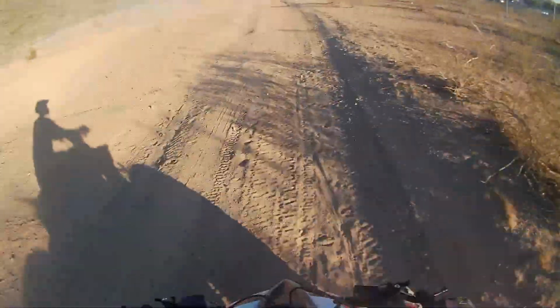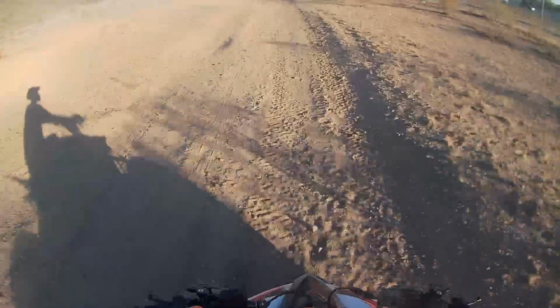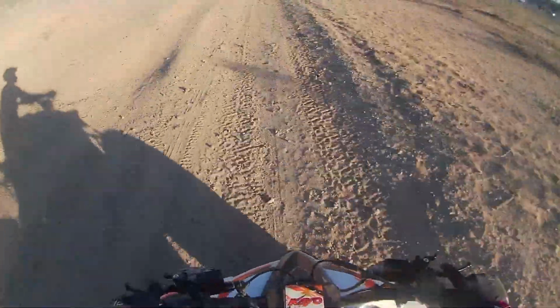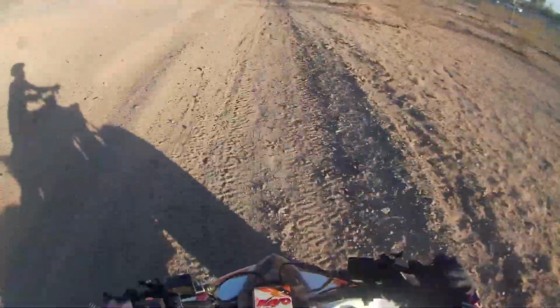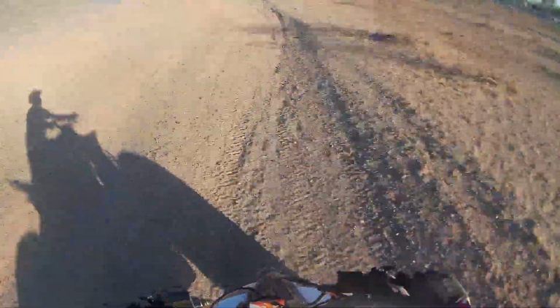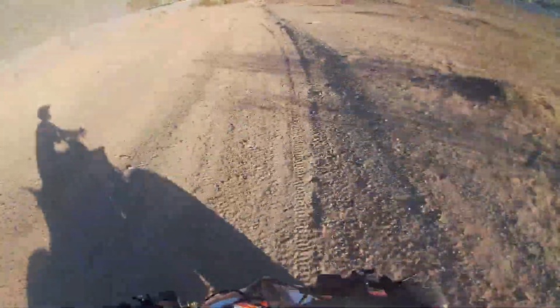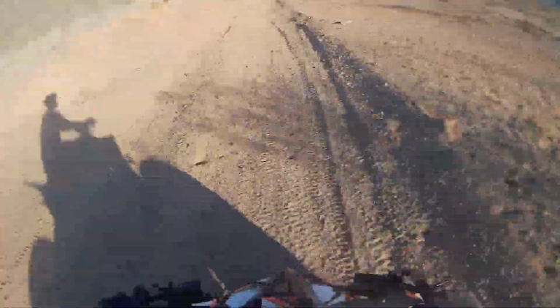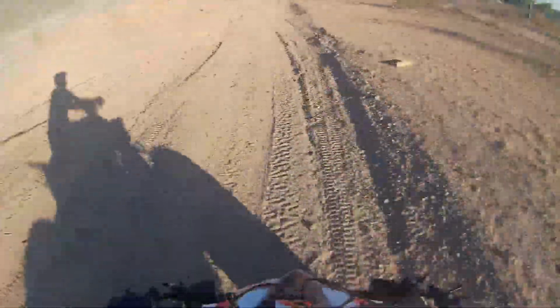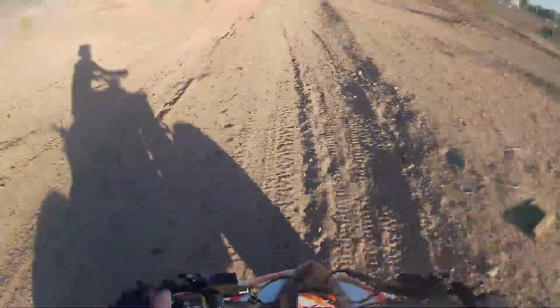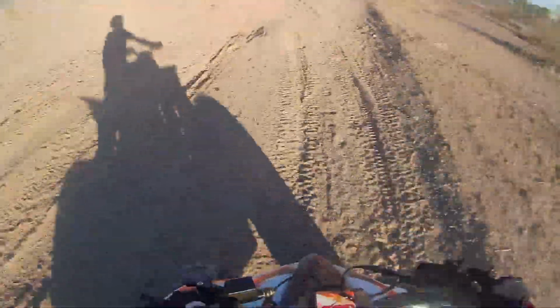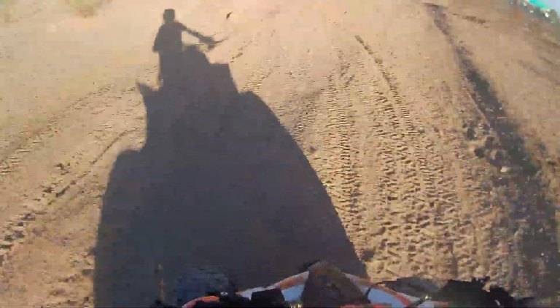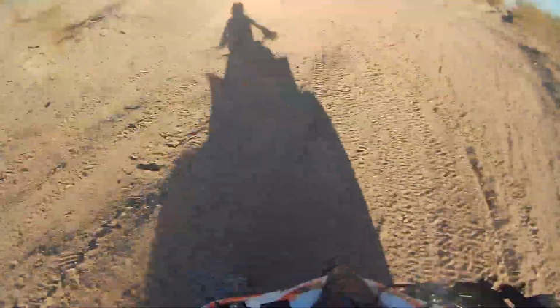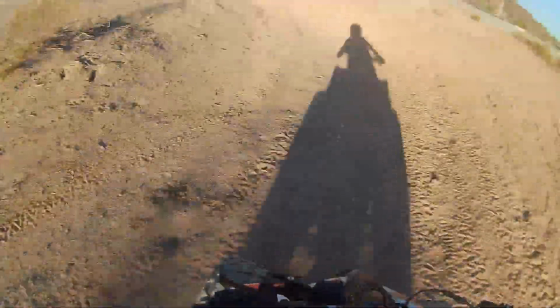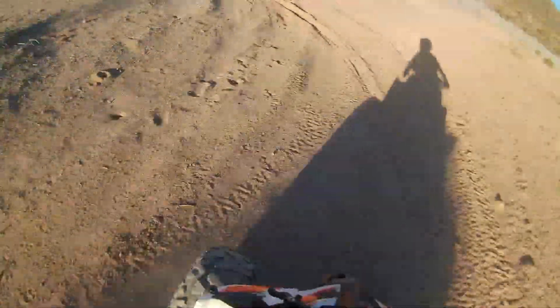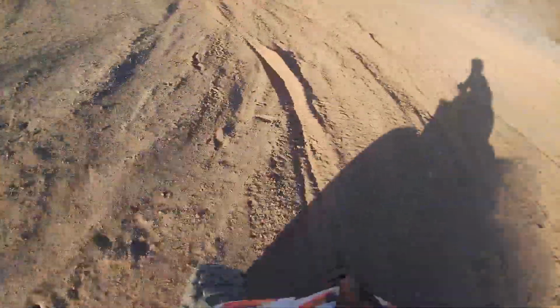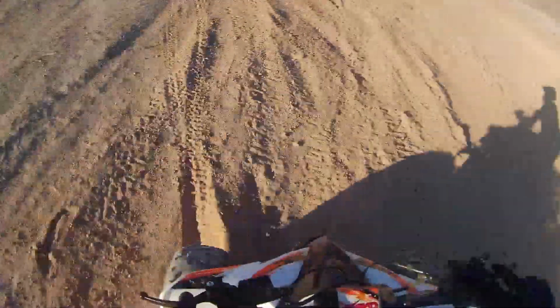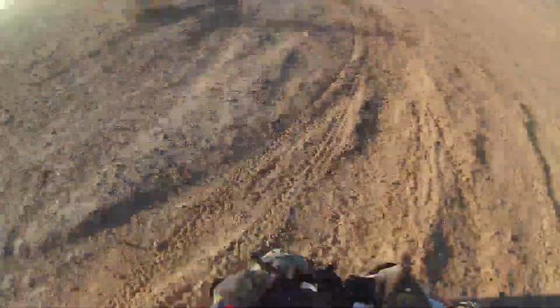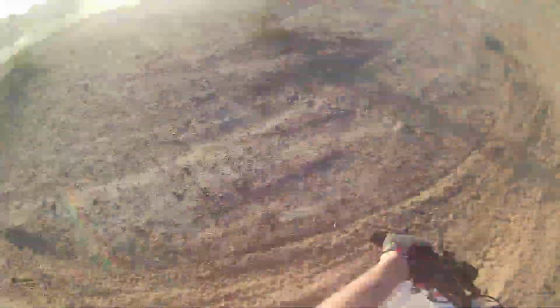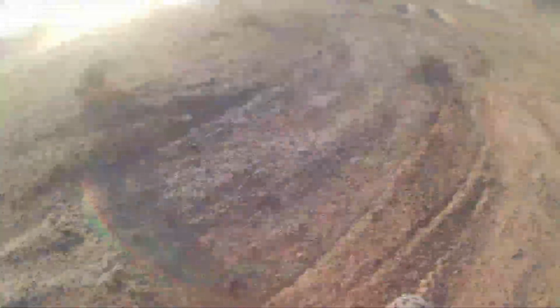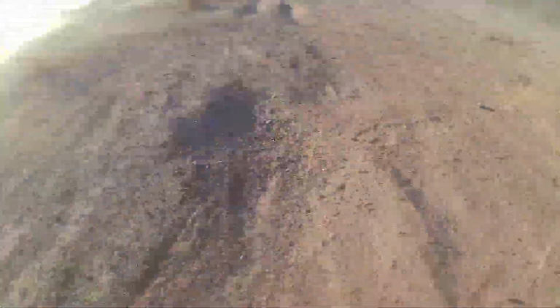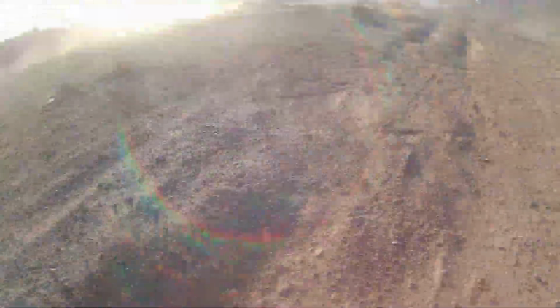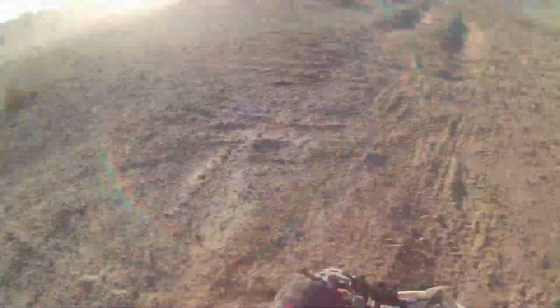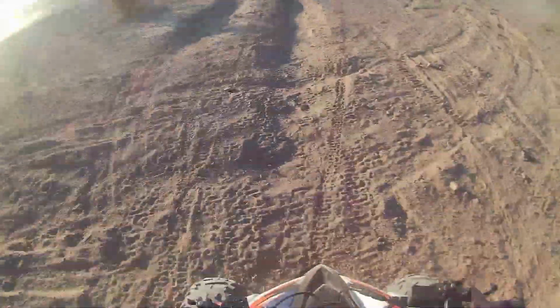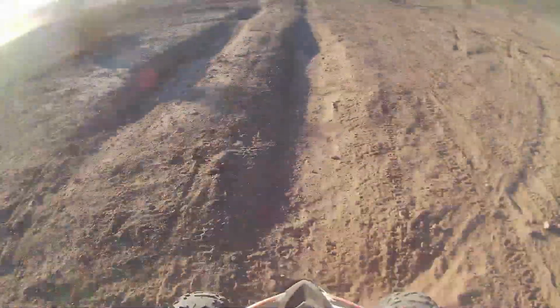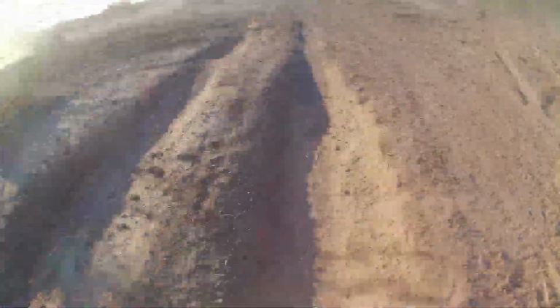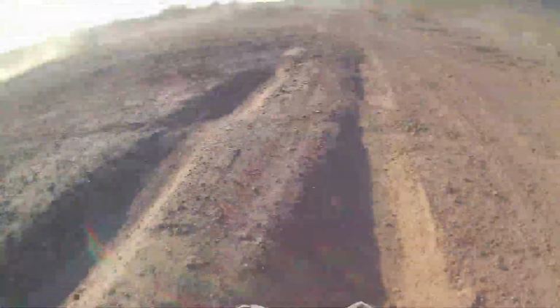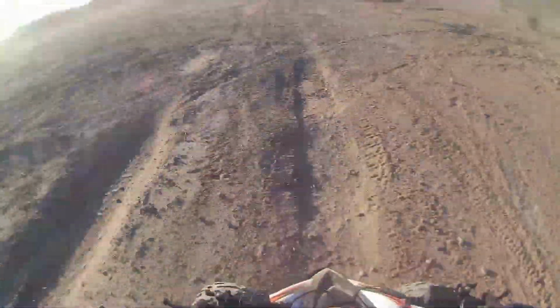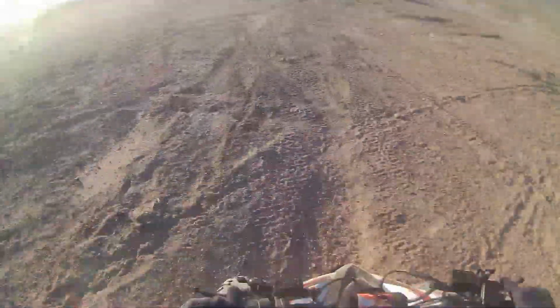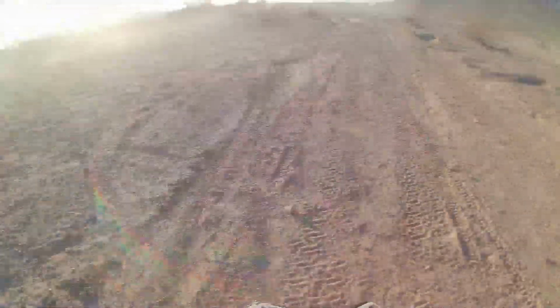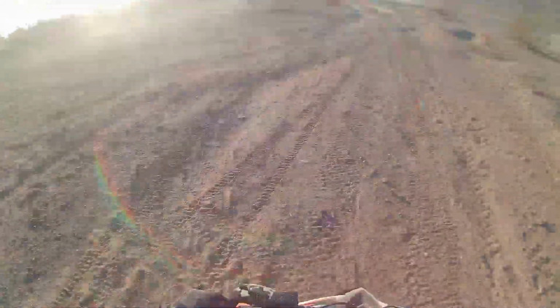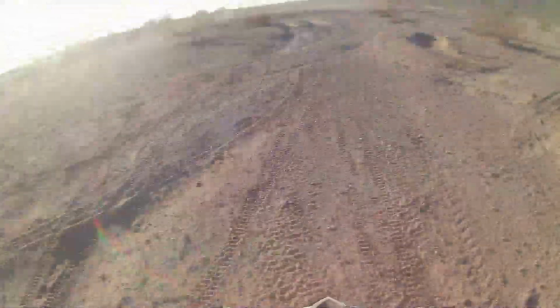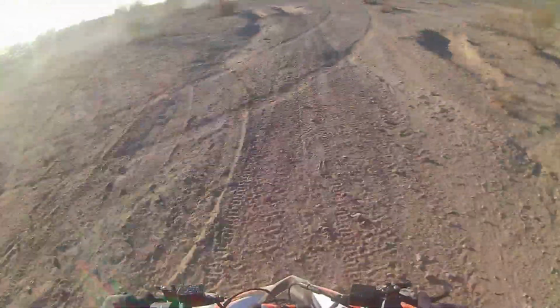If any of you are wondering how a build like this stacks up against a real dirt bike in a similar class, or even a Seurat, make sure you stay tuned. Thank you so much for watching, and I'll catch you all in the next one.